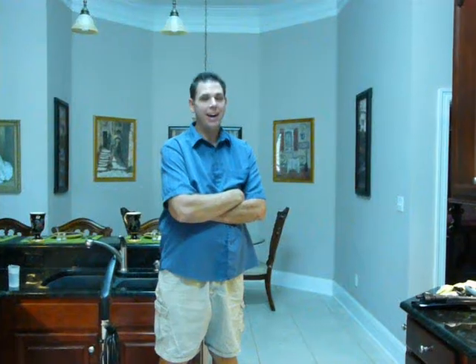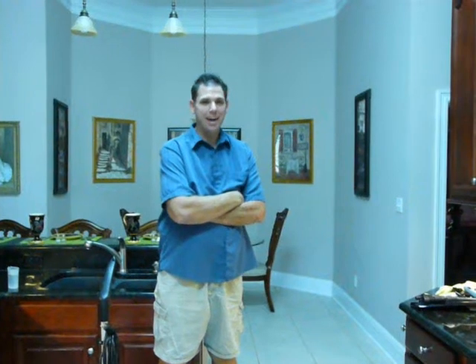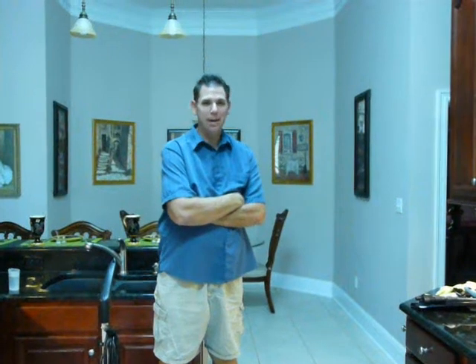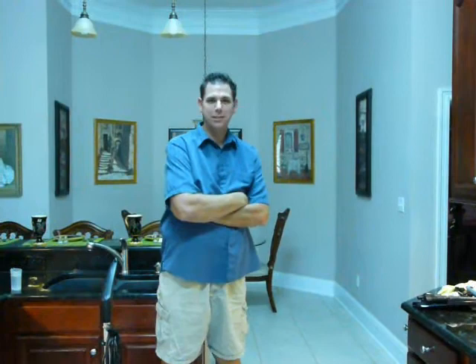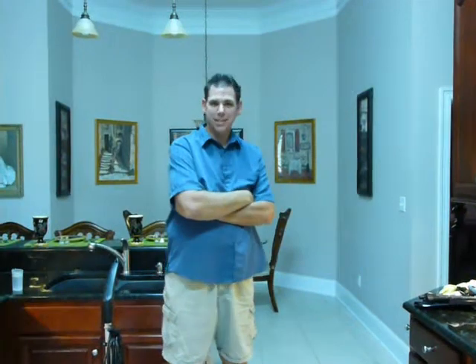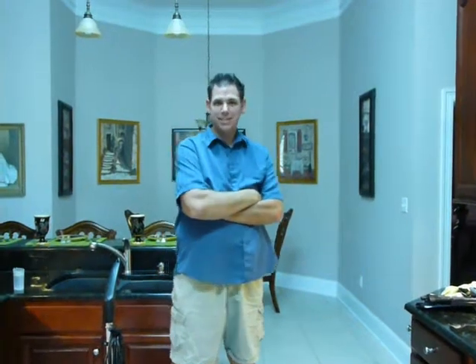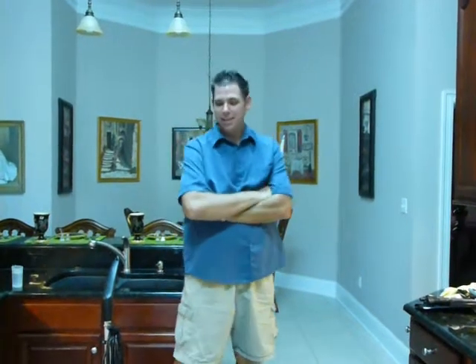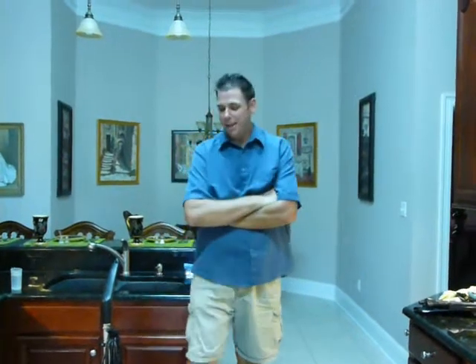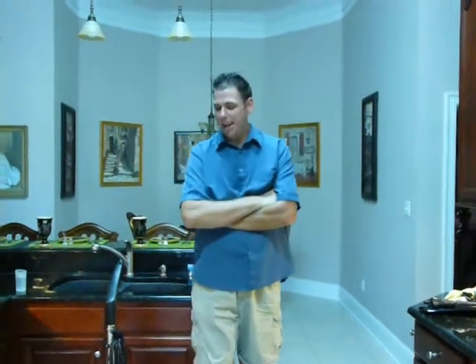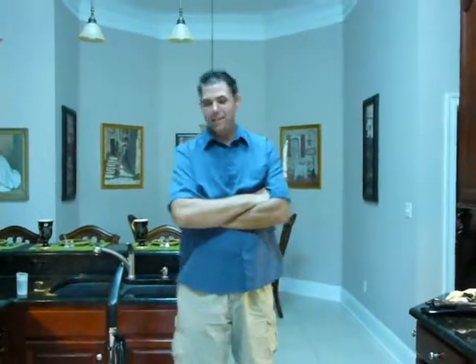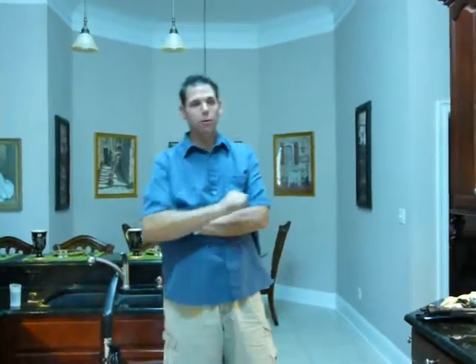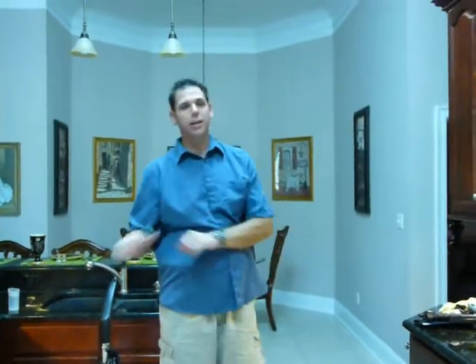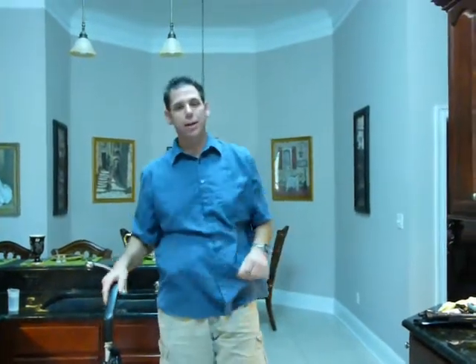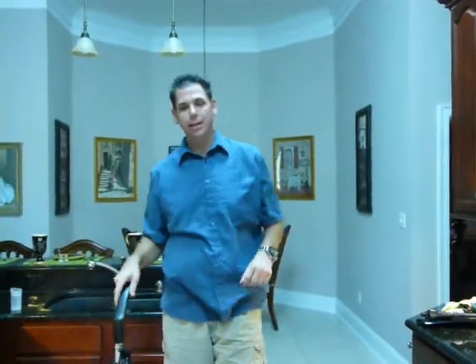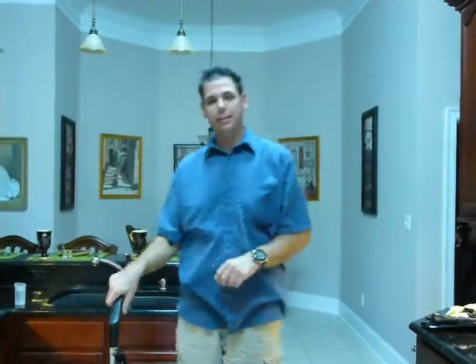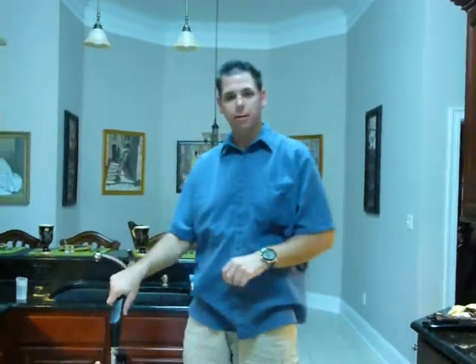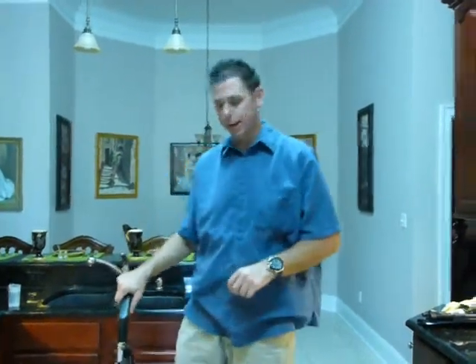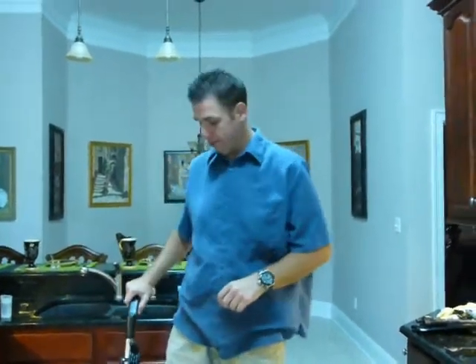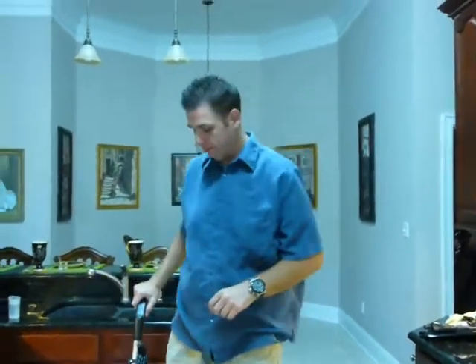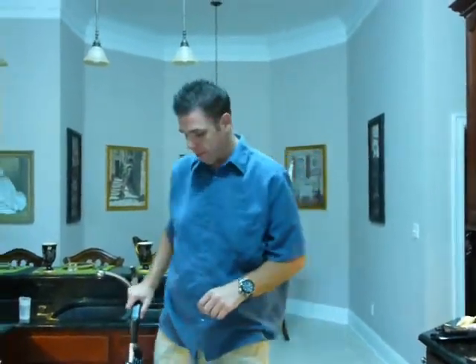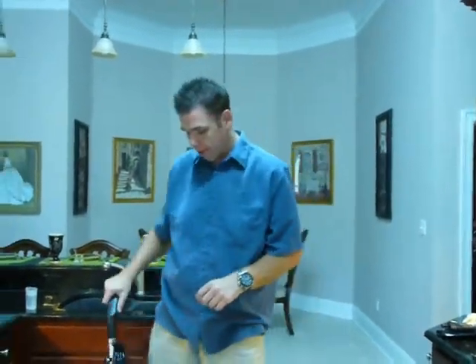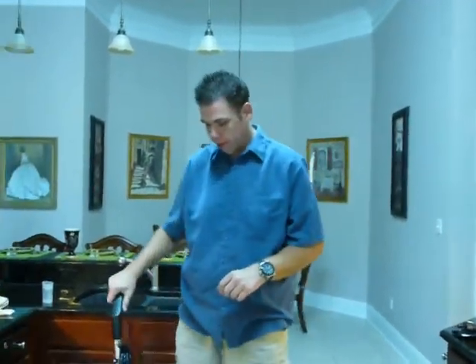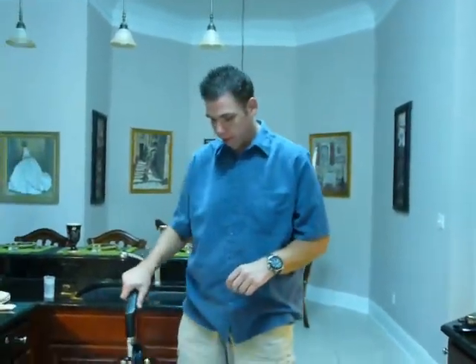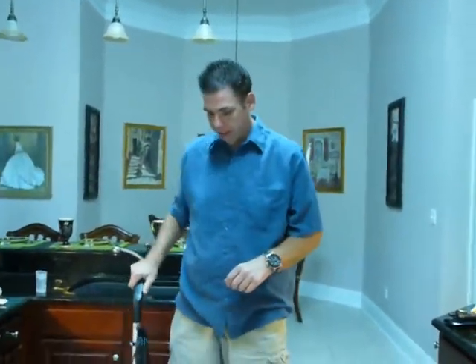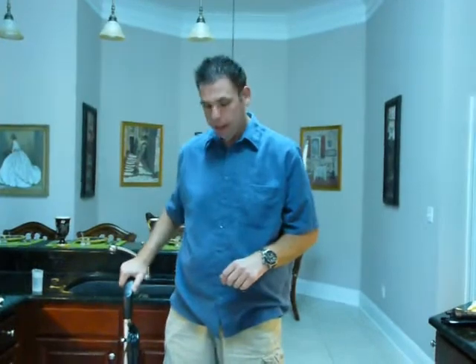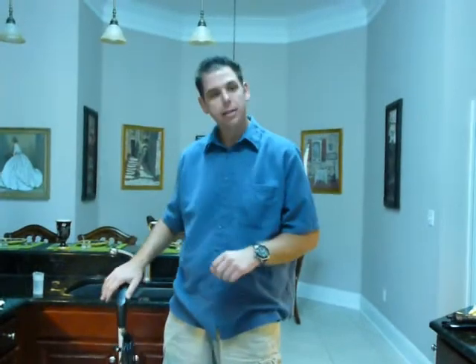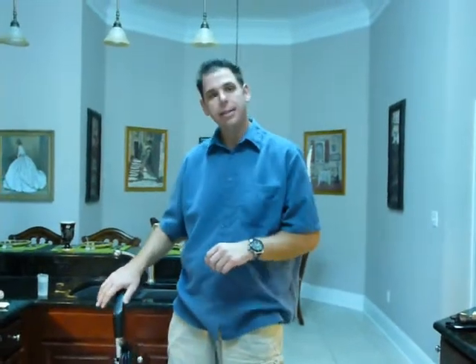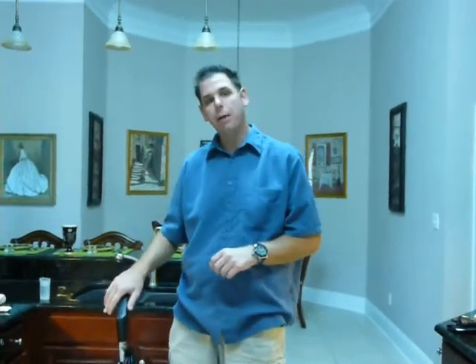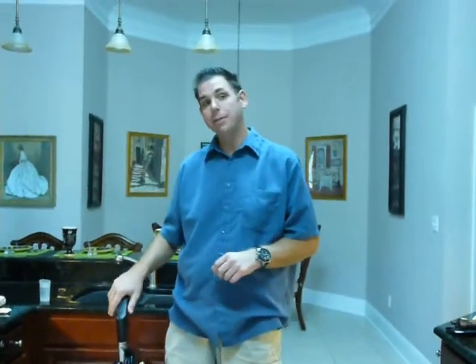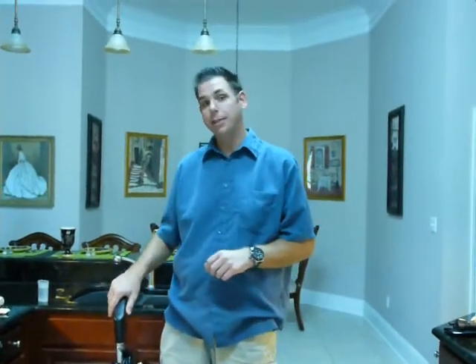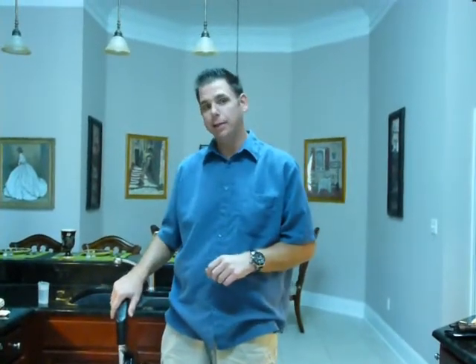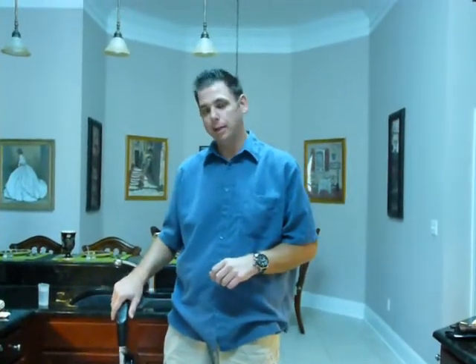Hi, my name is Justin, and today we're going to talk about a neat little product I discovered called the Growing Steam Mop and Steam Cleaner.